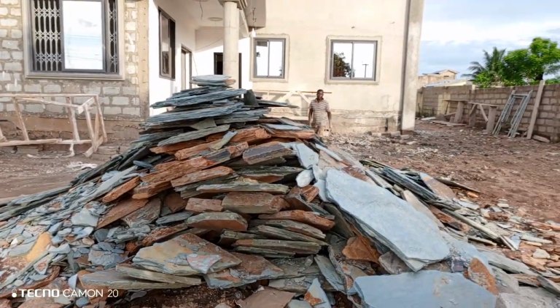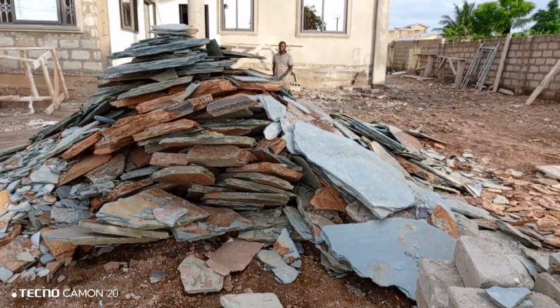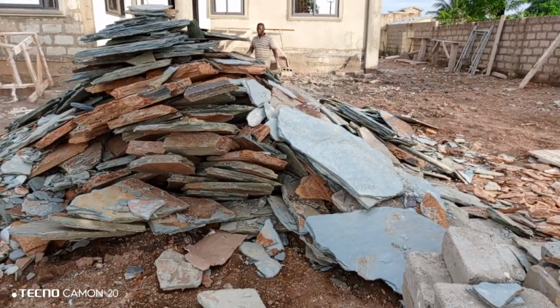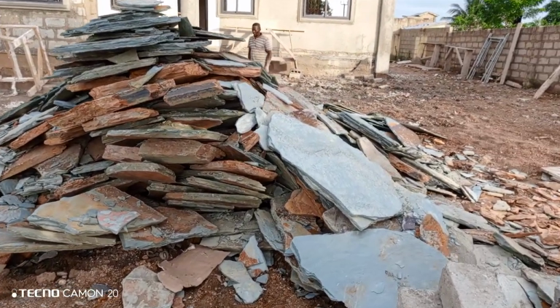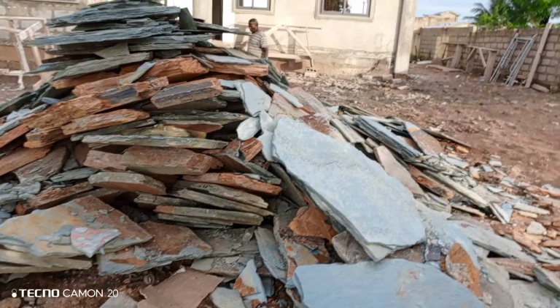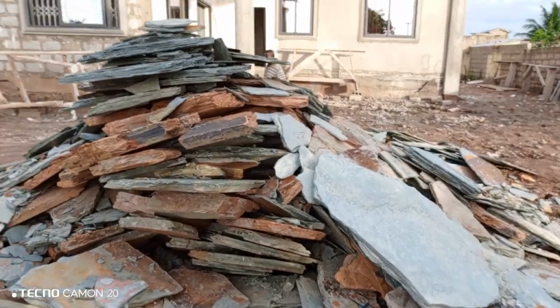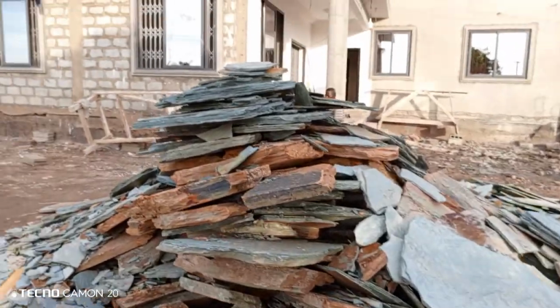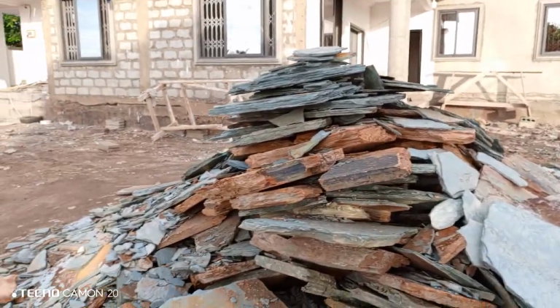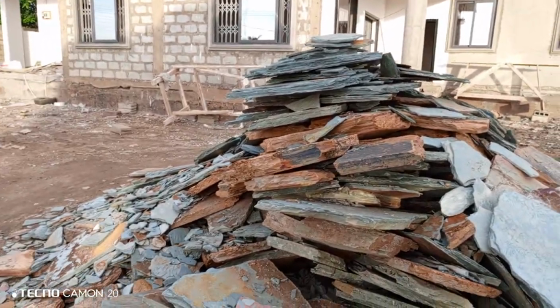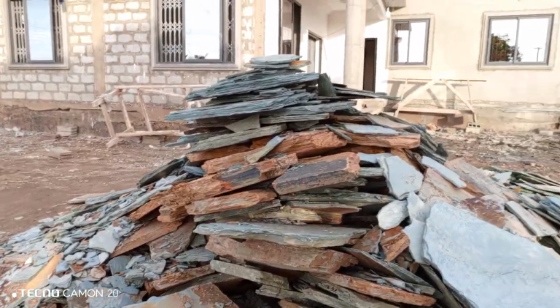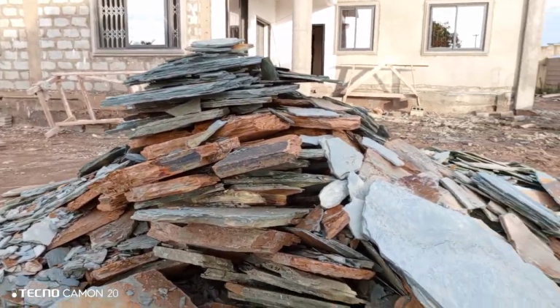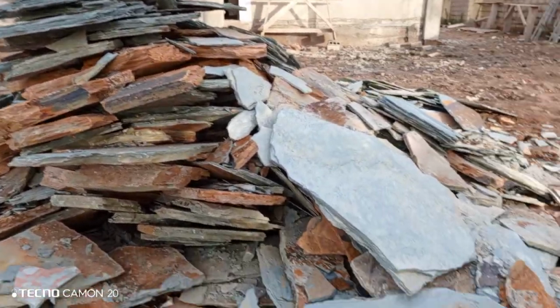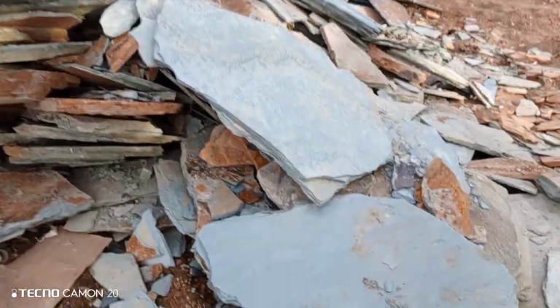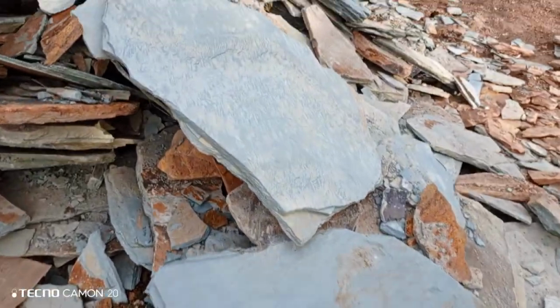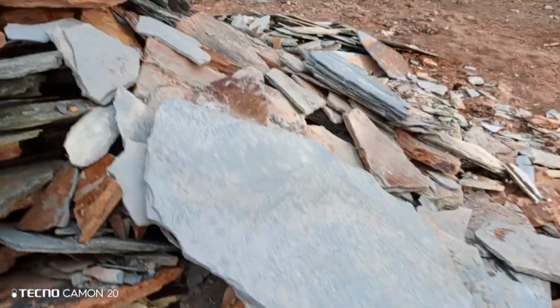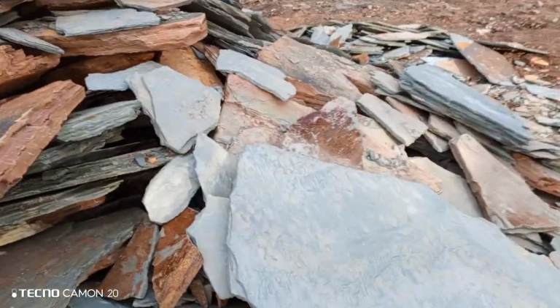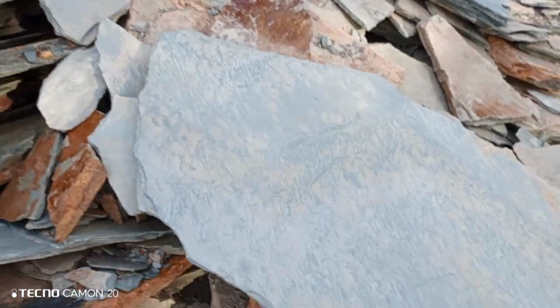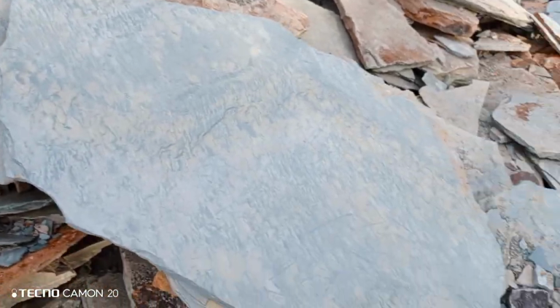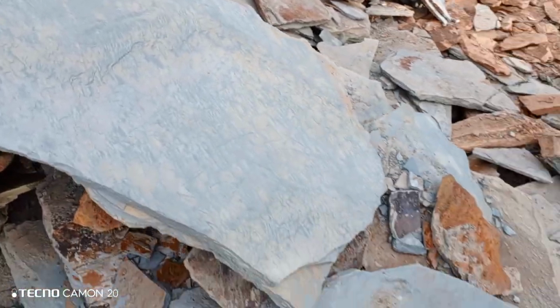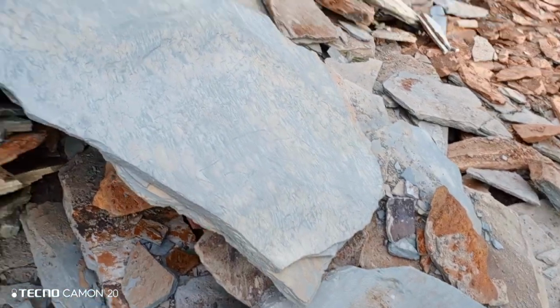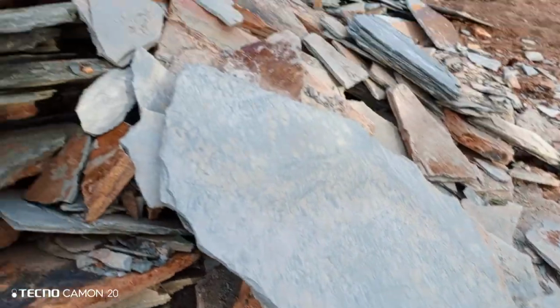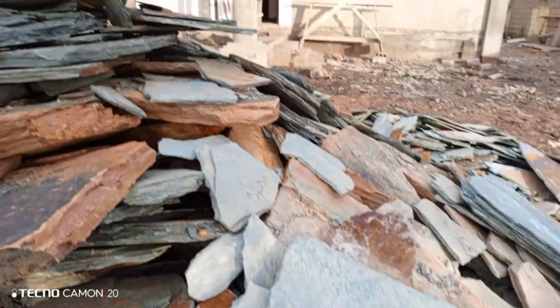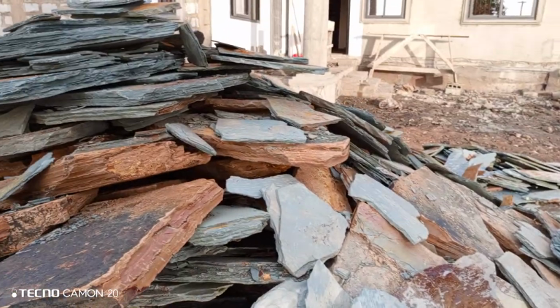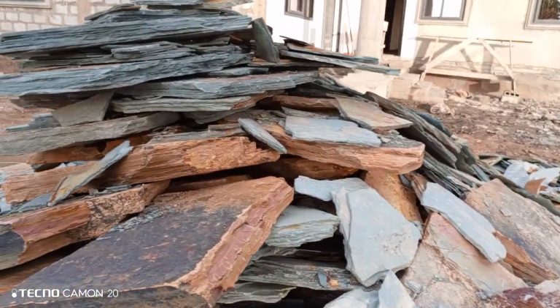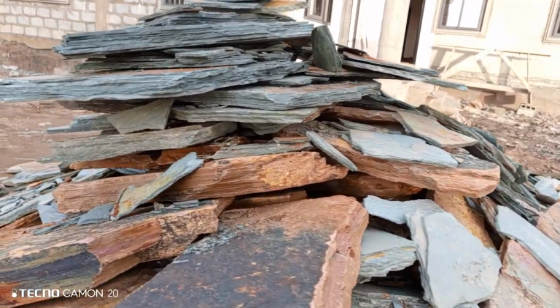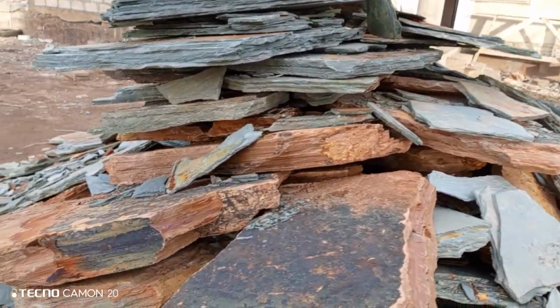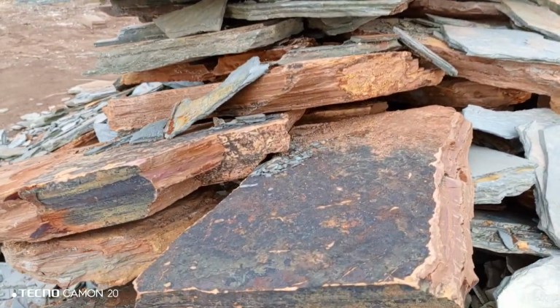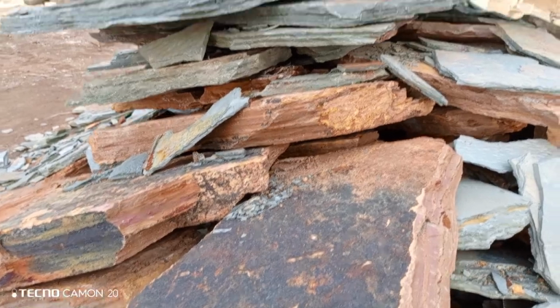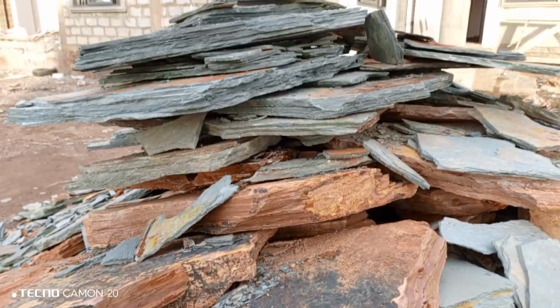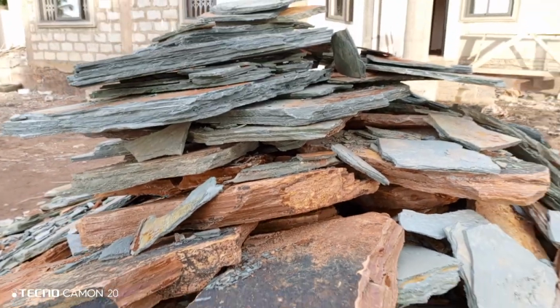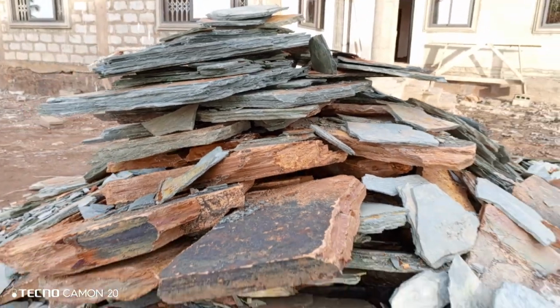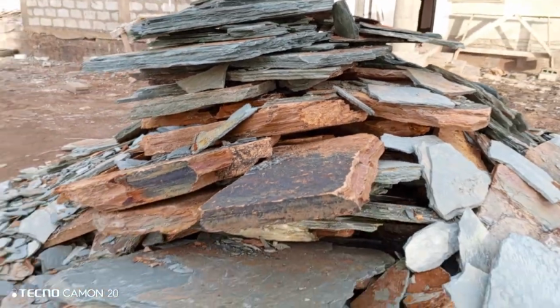As you can see, these are the flat stones all the way from Takwa. We are going to cut them in a square way, in the cutting stone way.